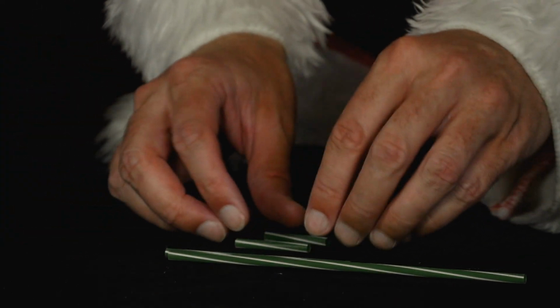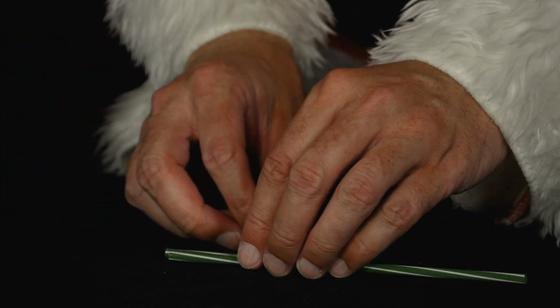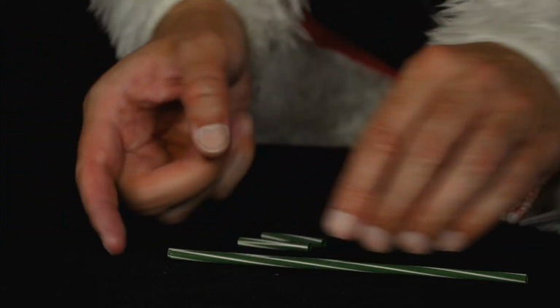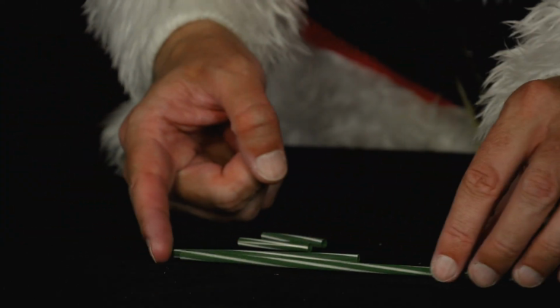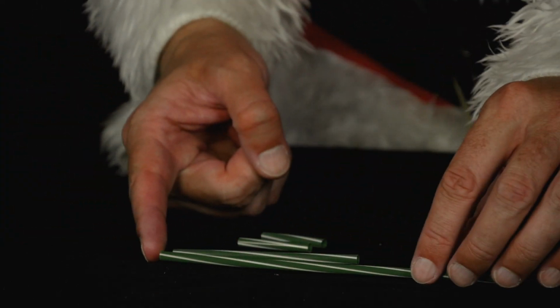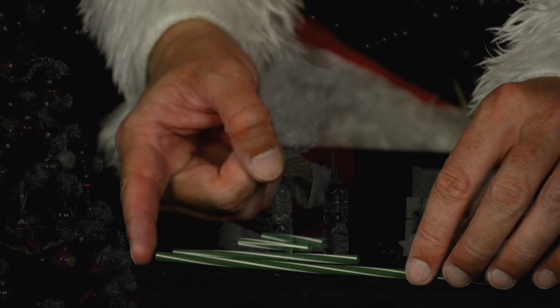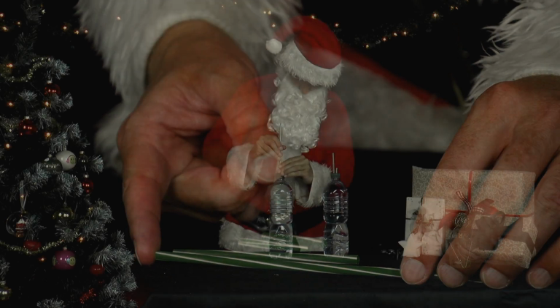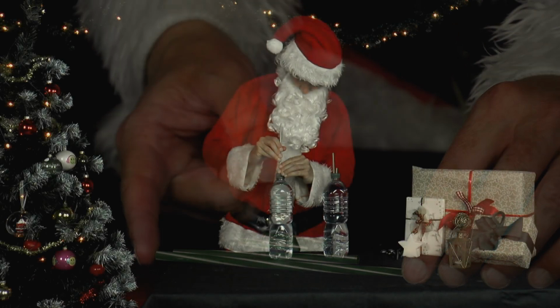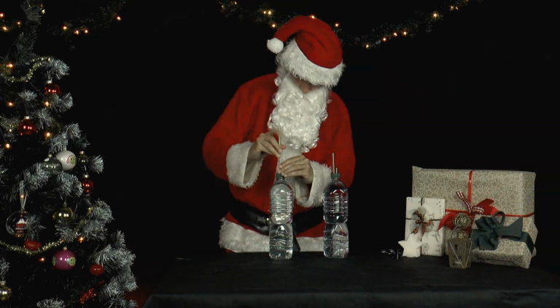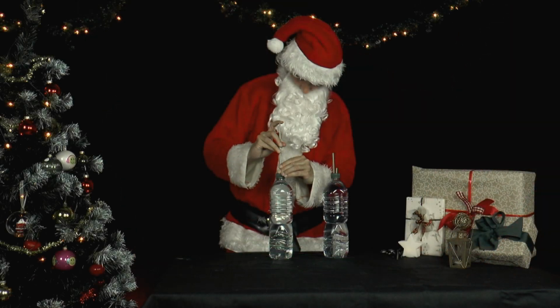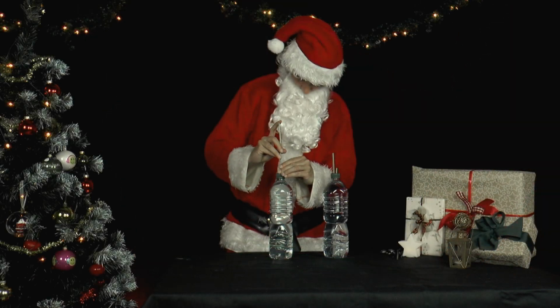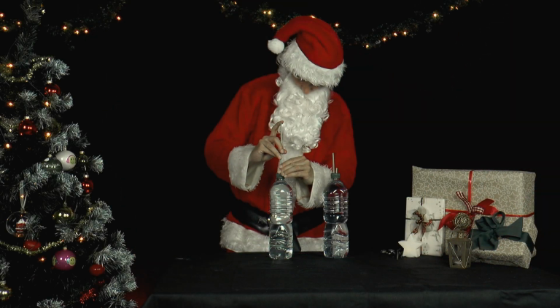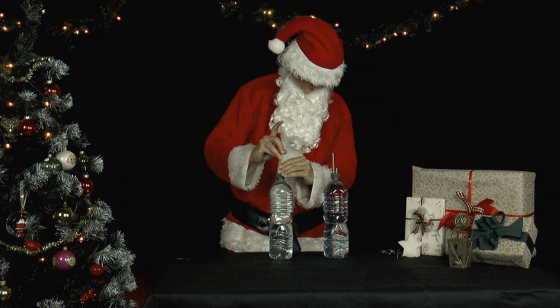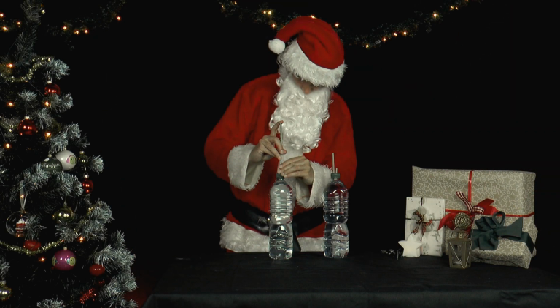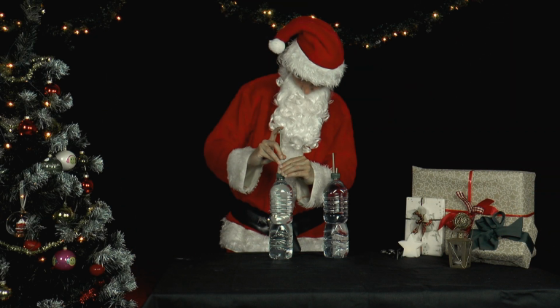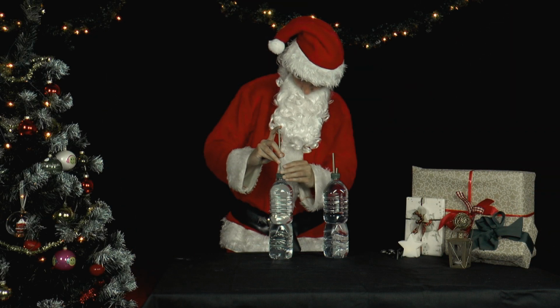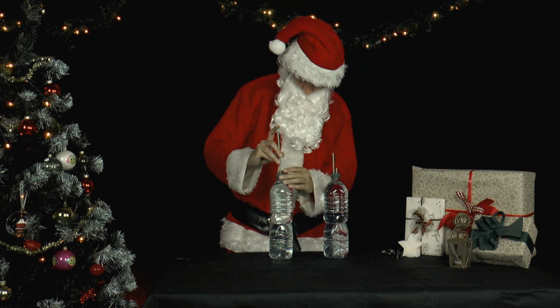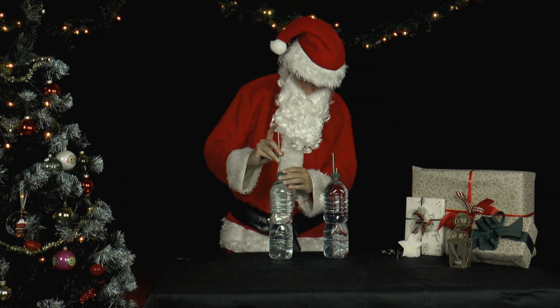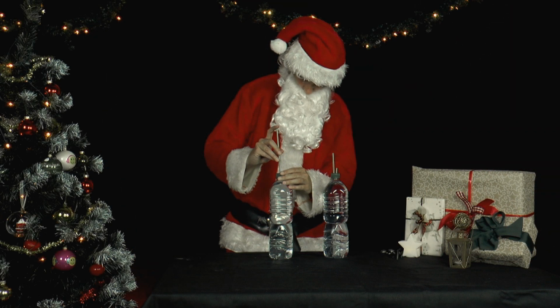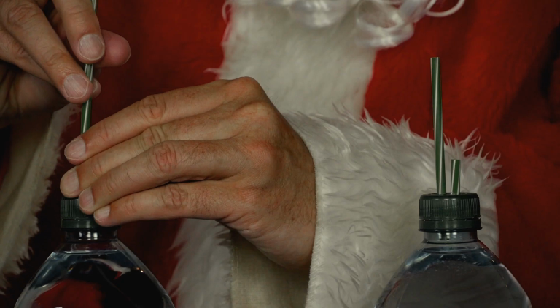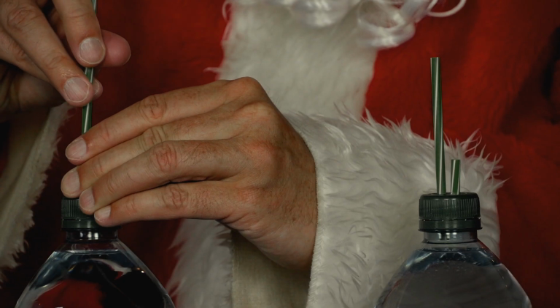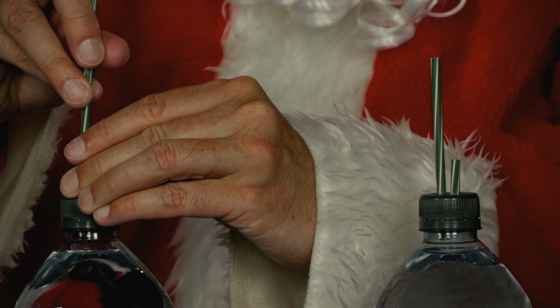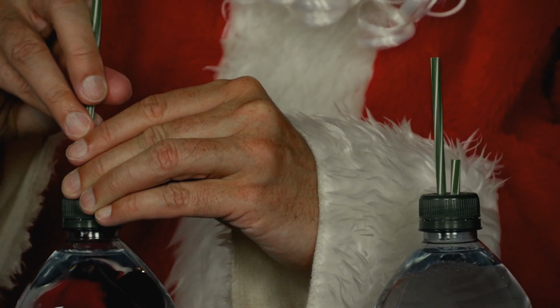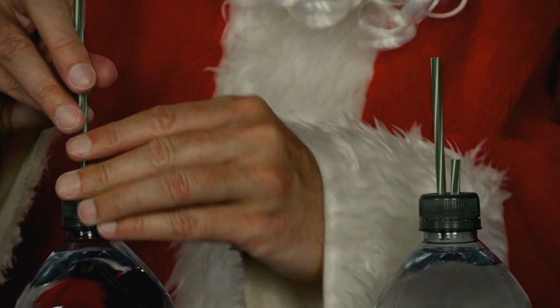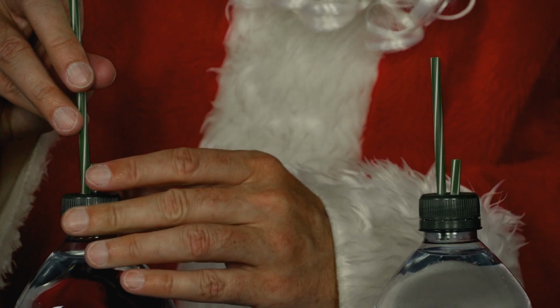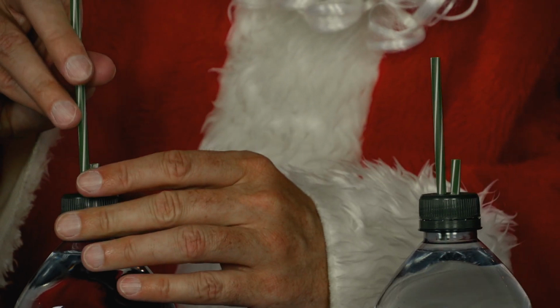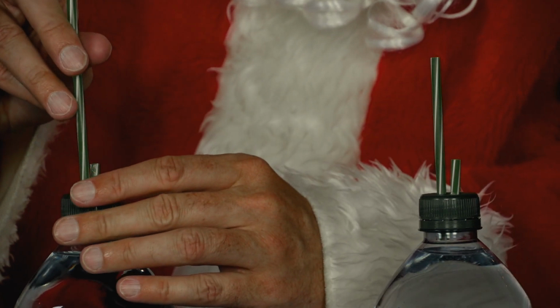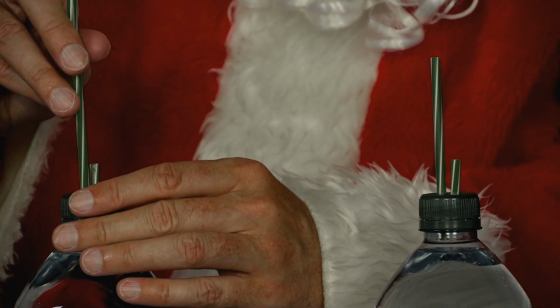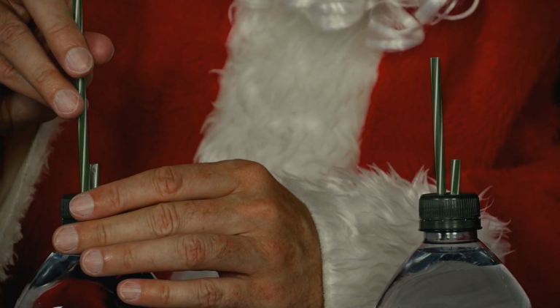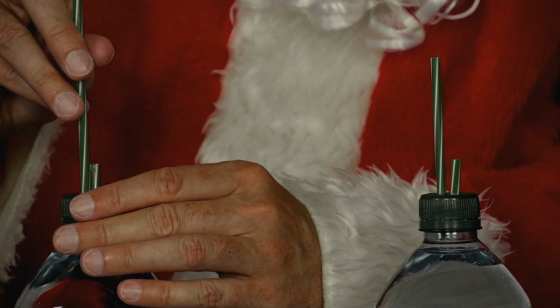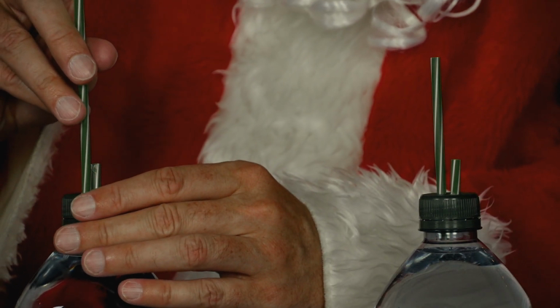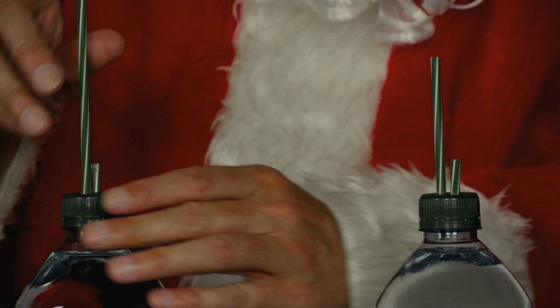He inserts a very short piece into each of the two lids, and the medium piece into one of the lids and the very long piece of straw into the other.